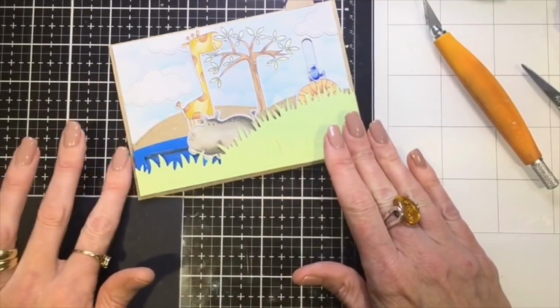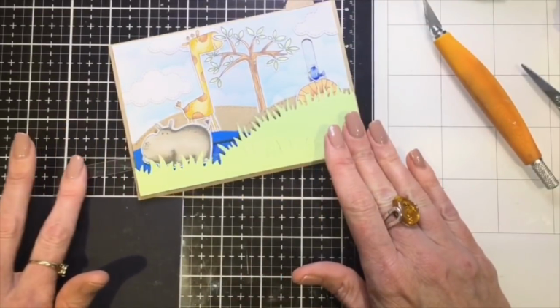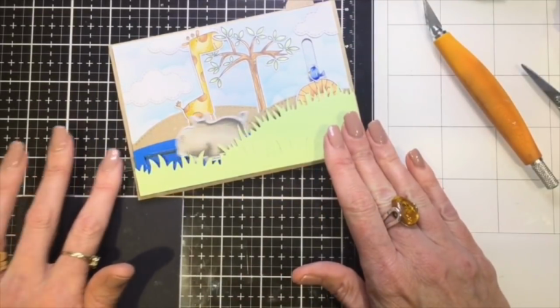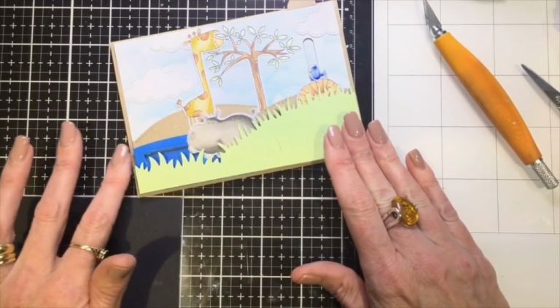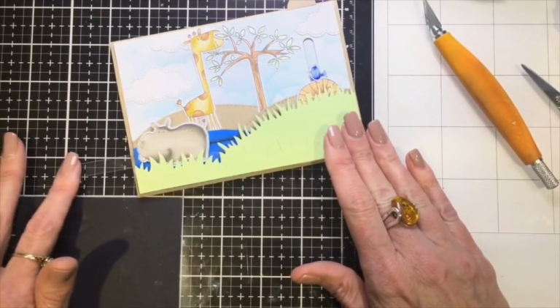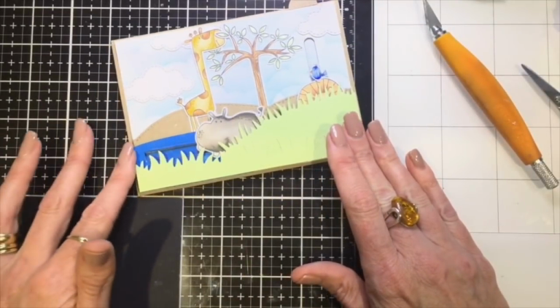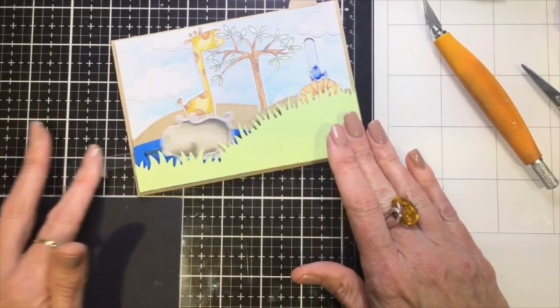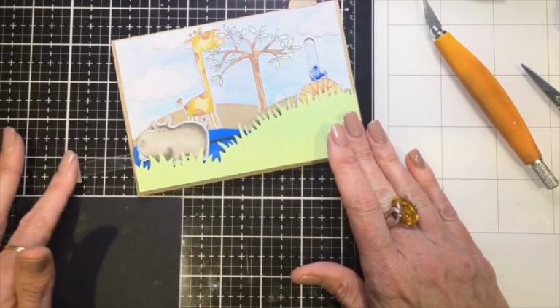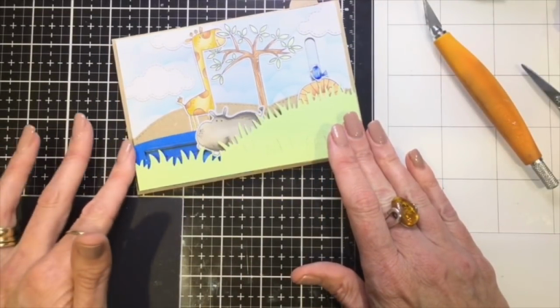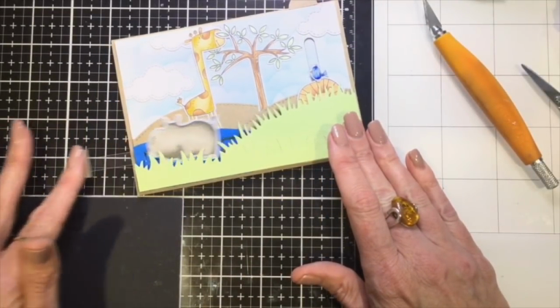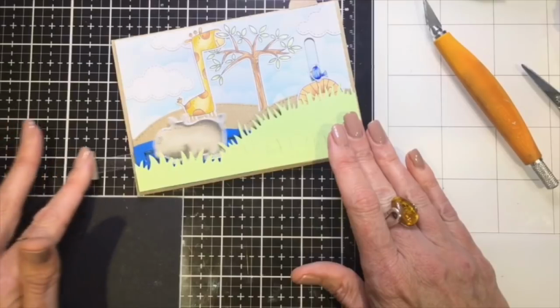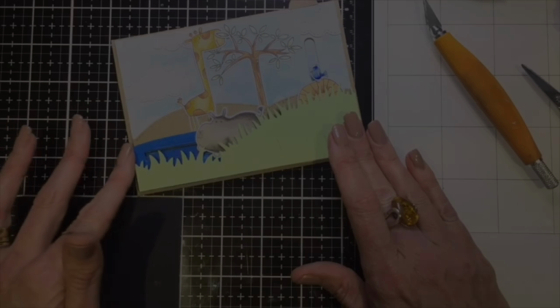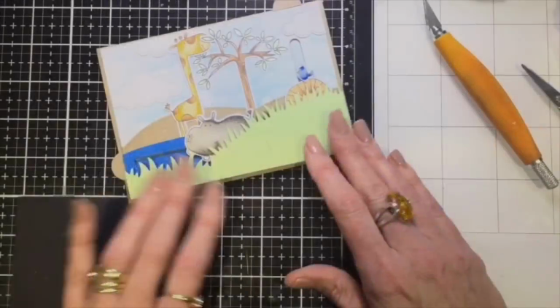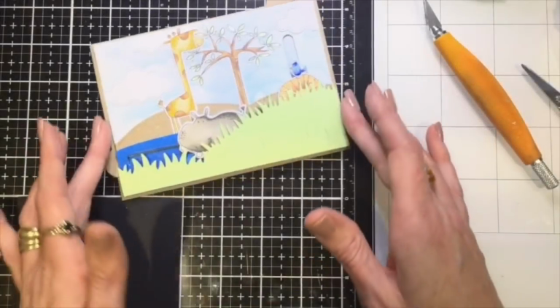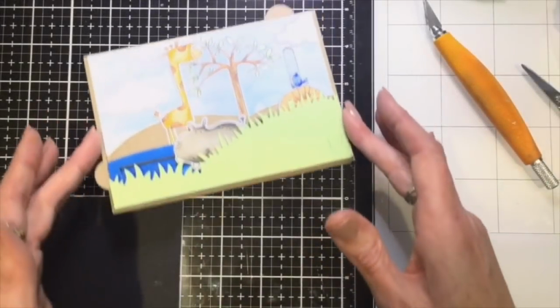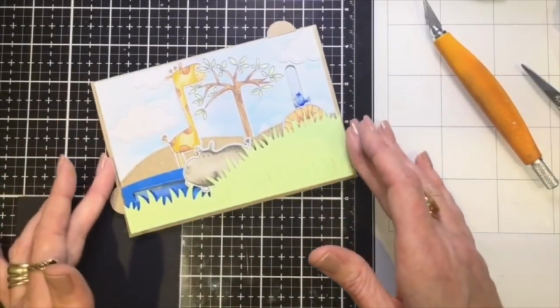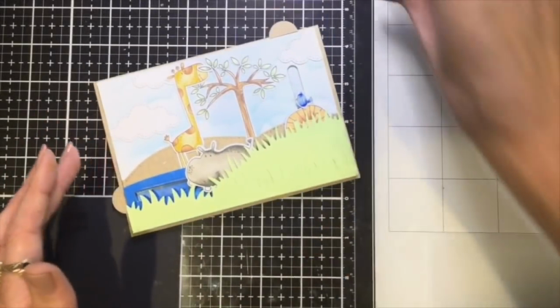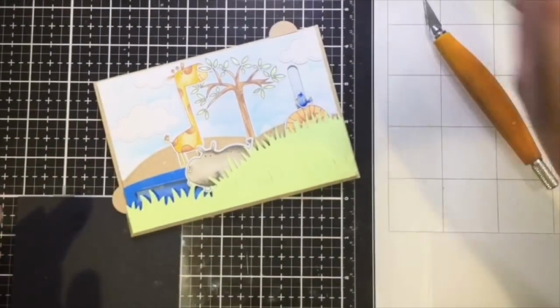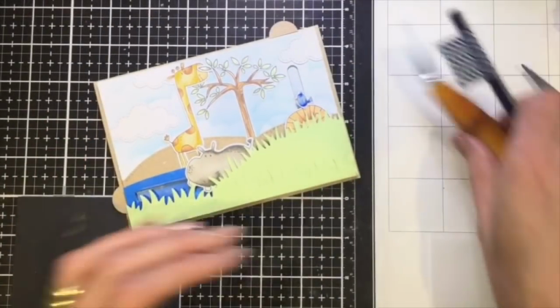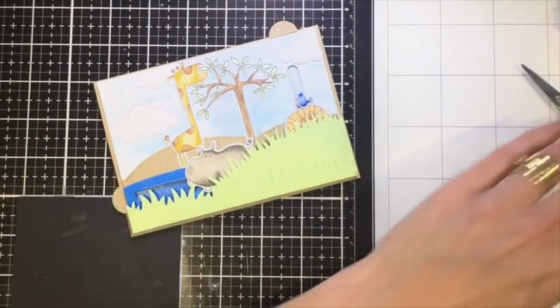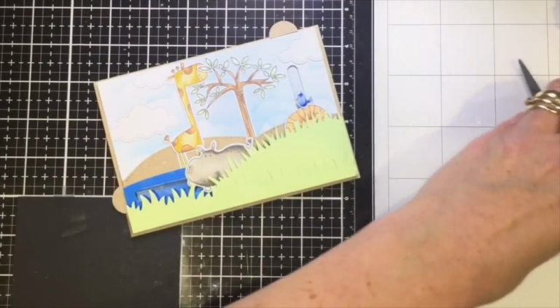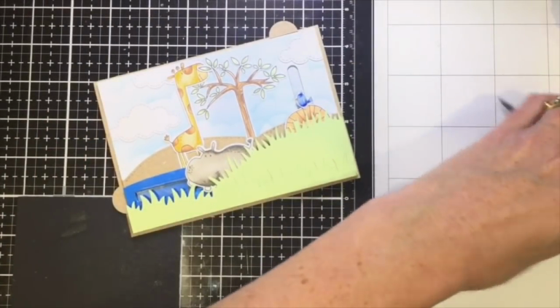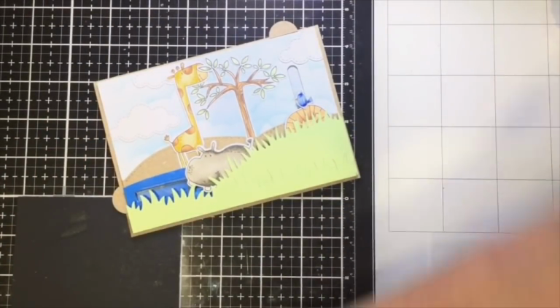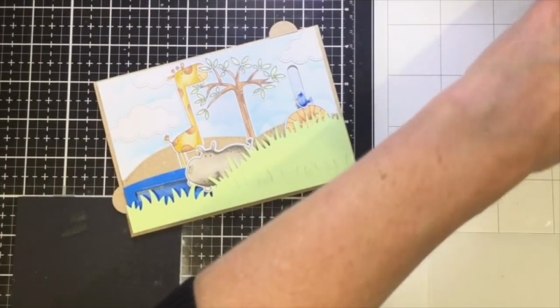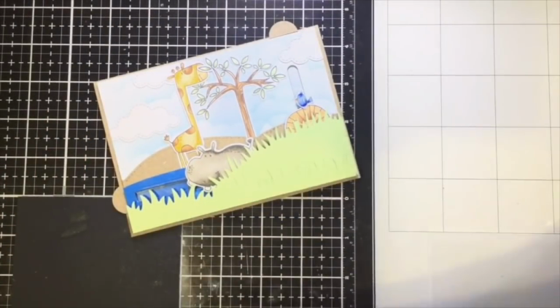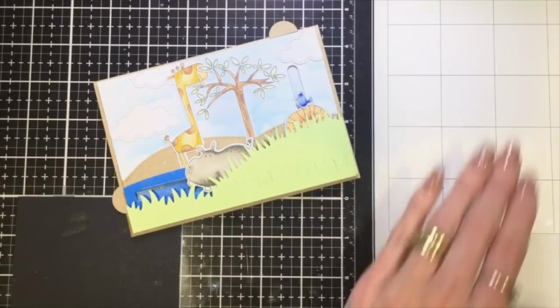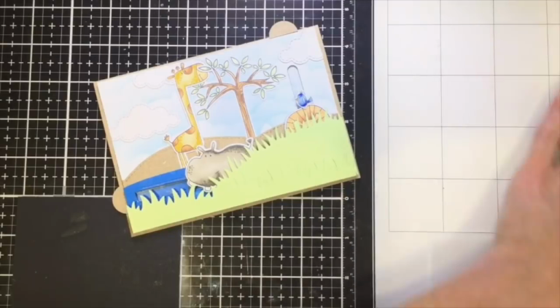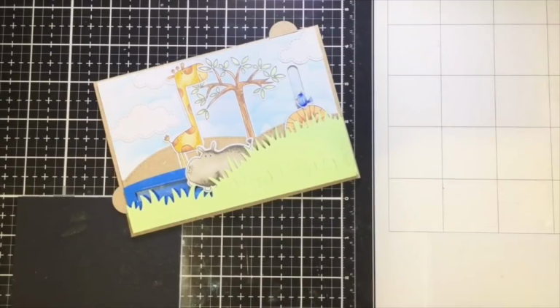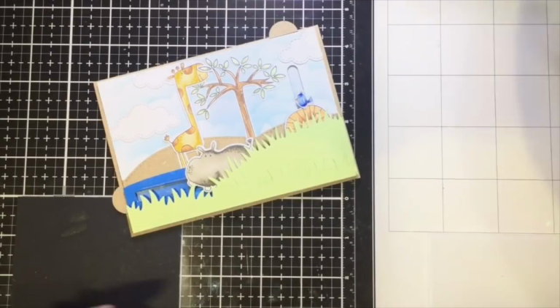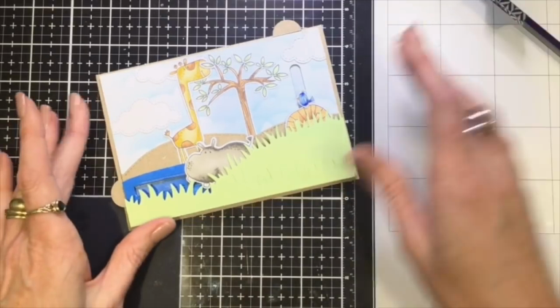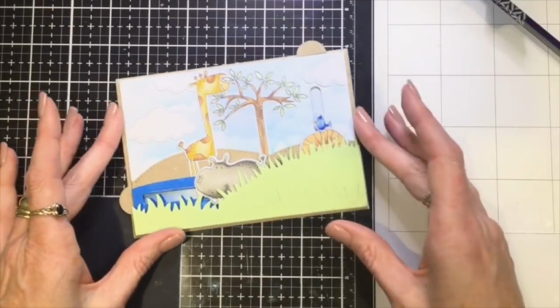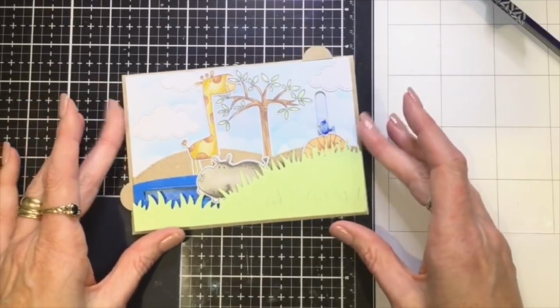And that's how they move - really cute! This stamp set is so great for interactive cards; I can think of heaps of ideas to use with it, so it's a whole lot of fun.